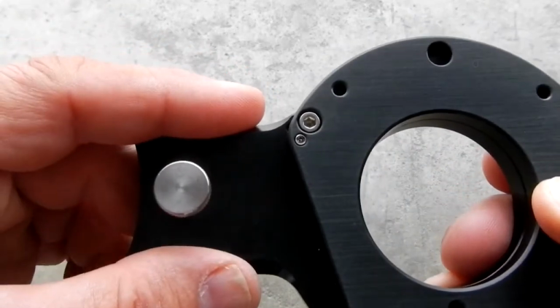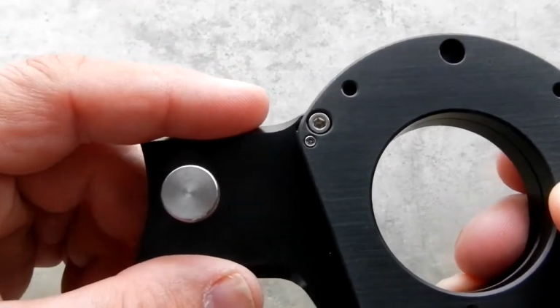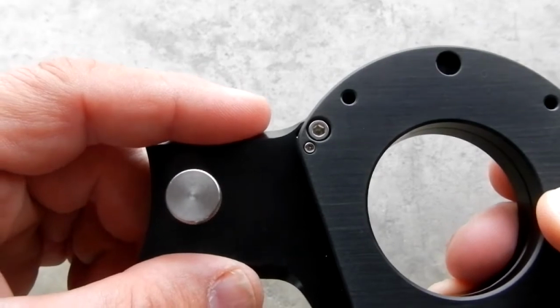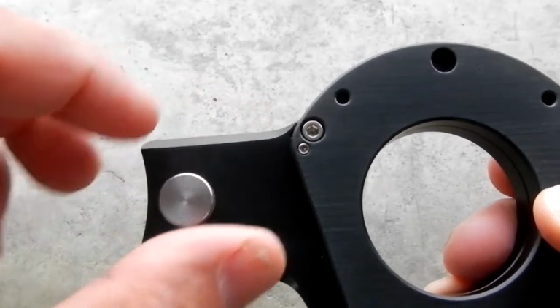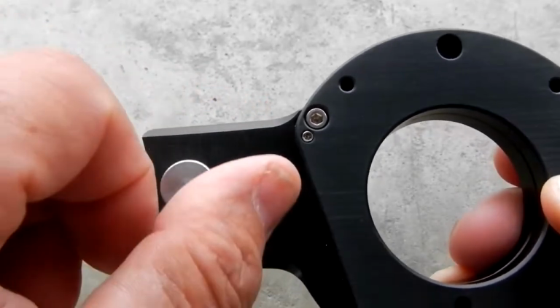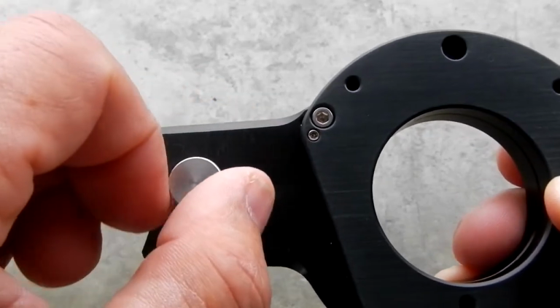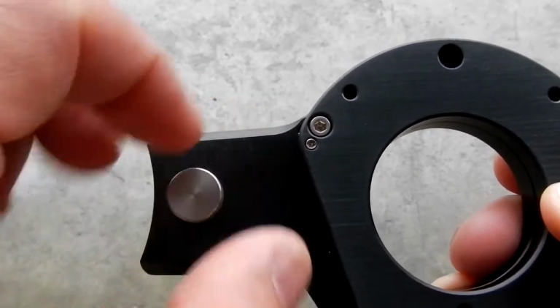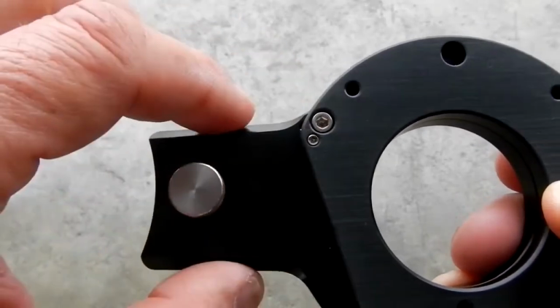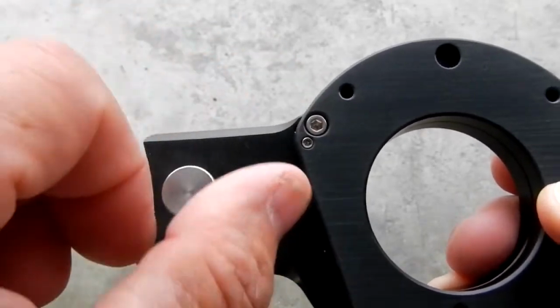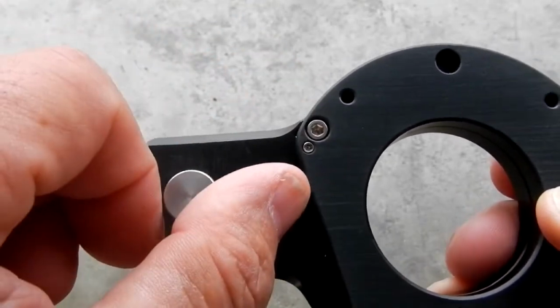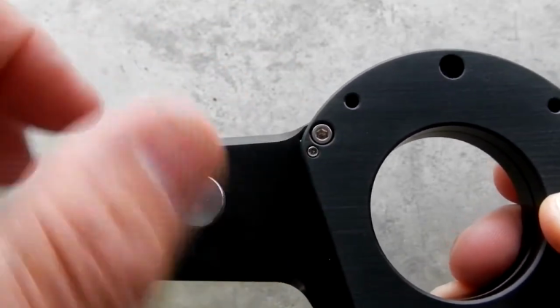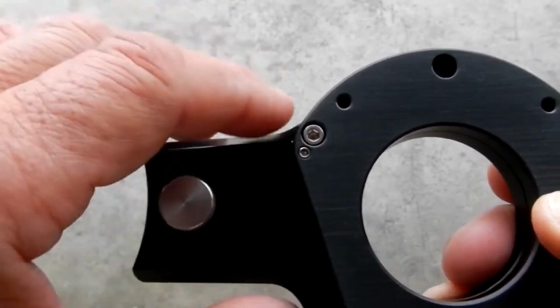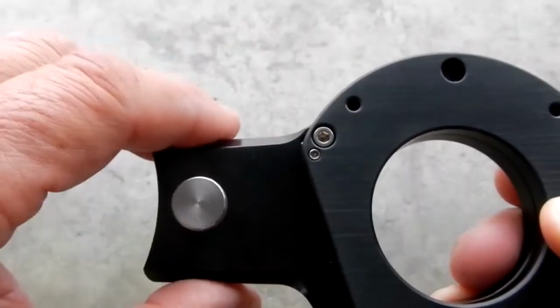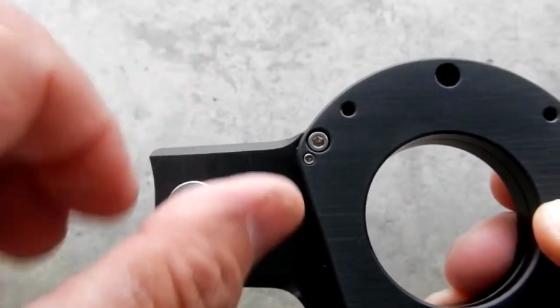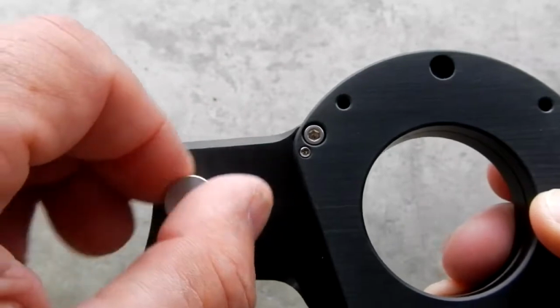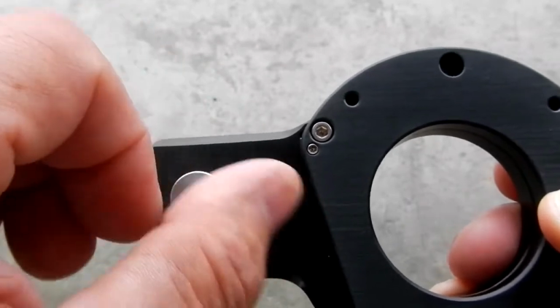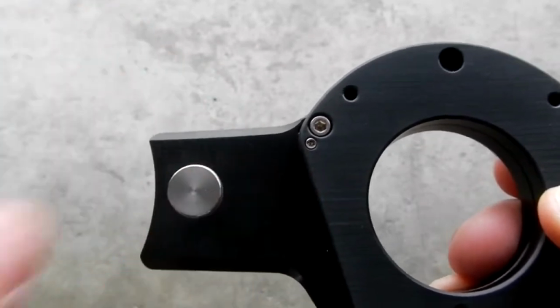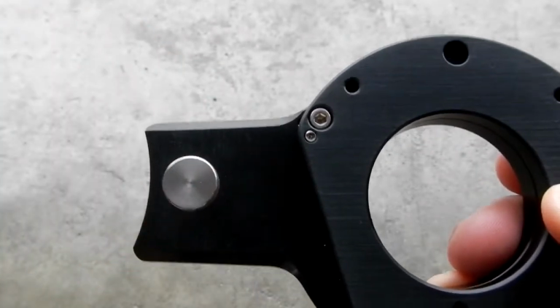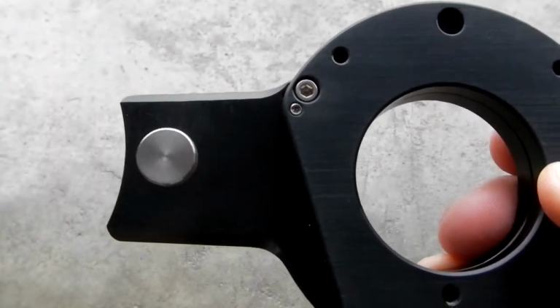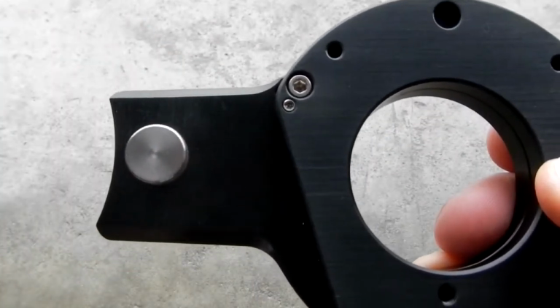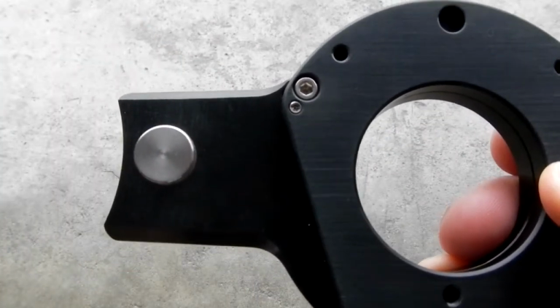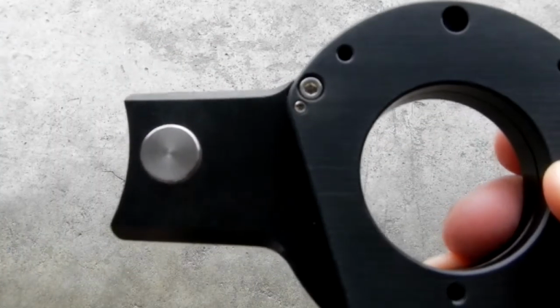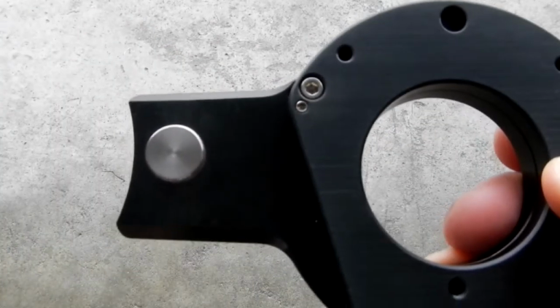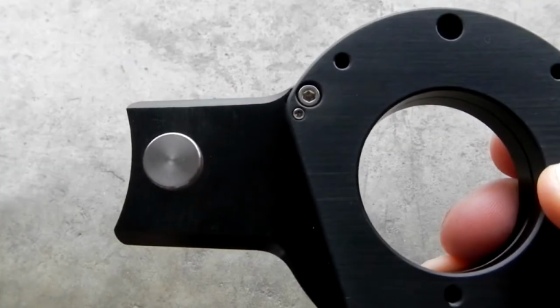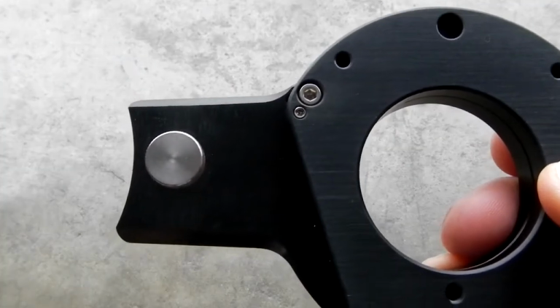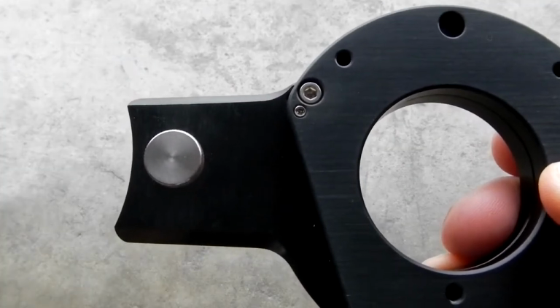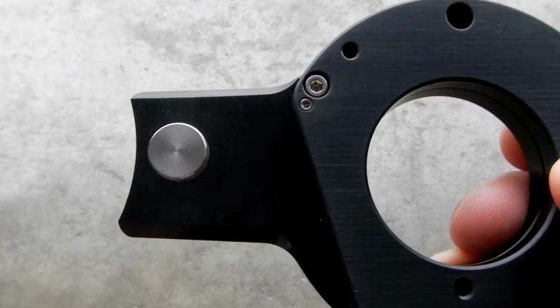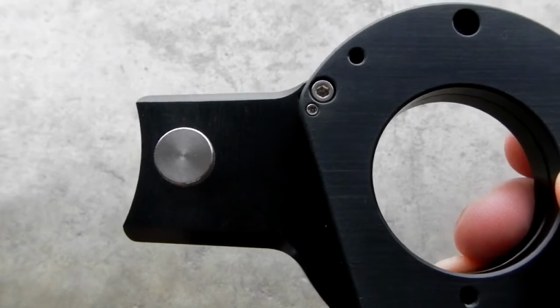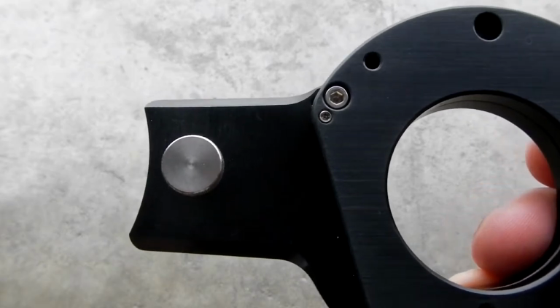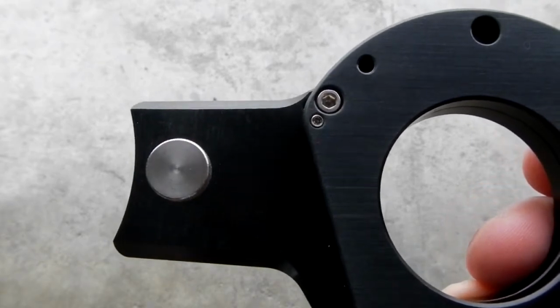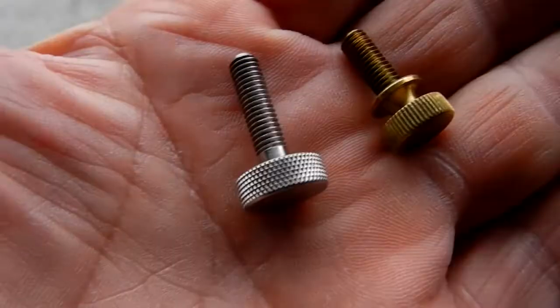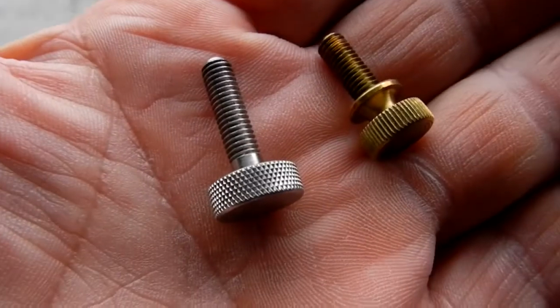The taper keeps it parallel every time you put it in — it's always the same. Then you just turn the thumb screw down to hold it in place.